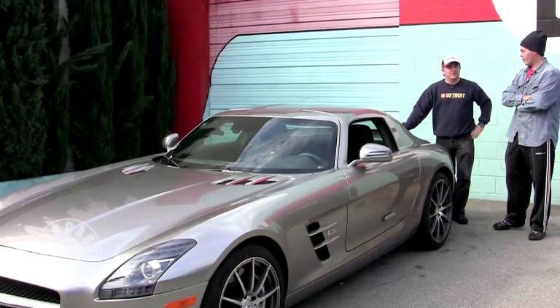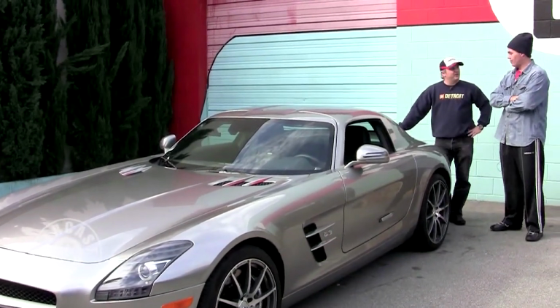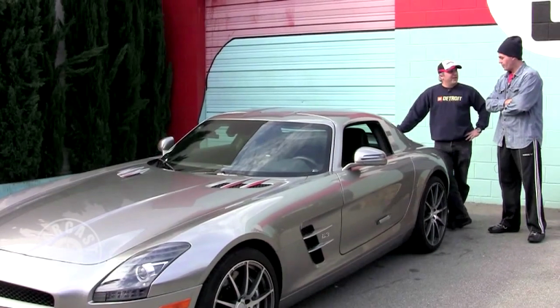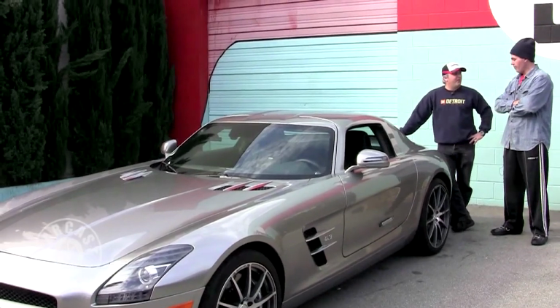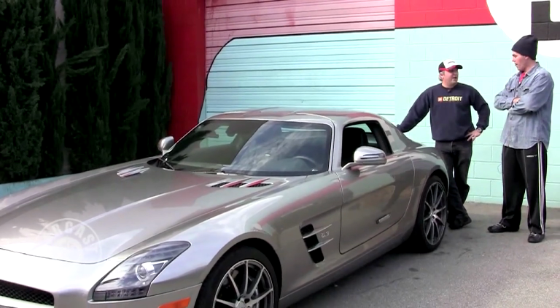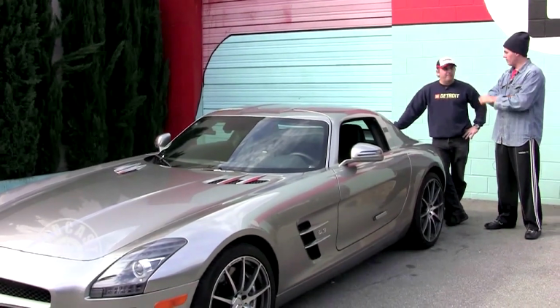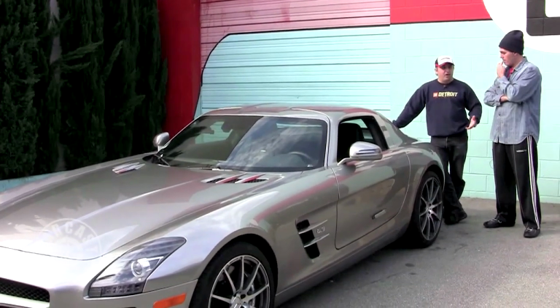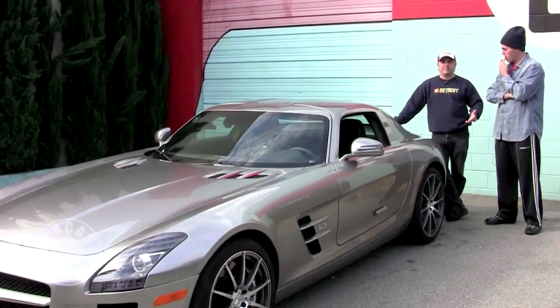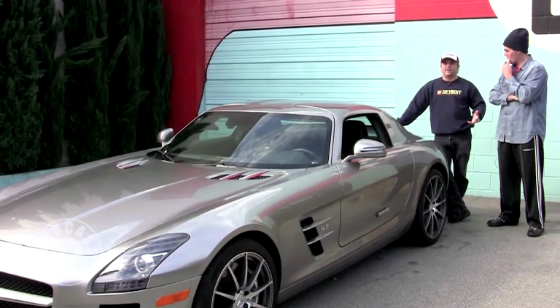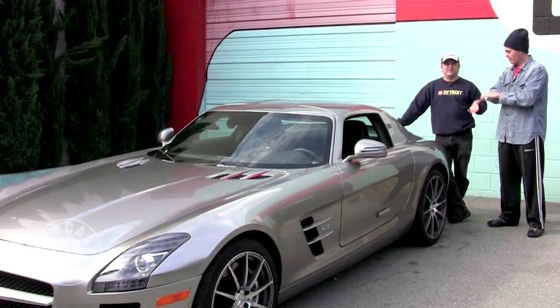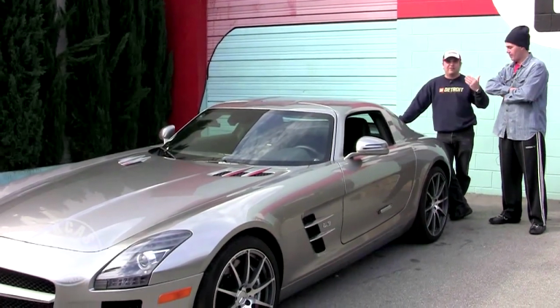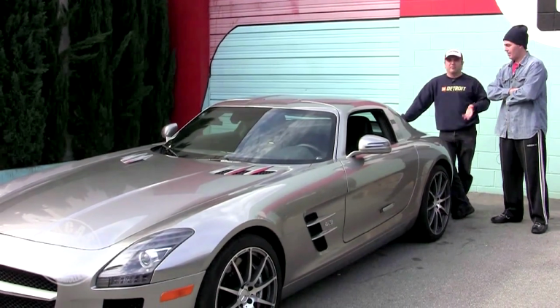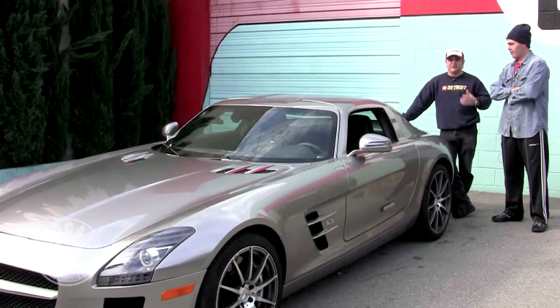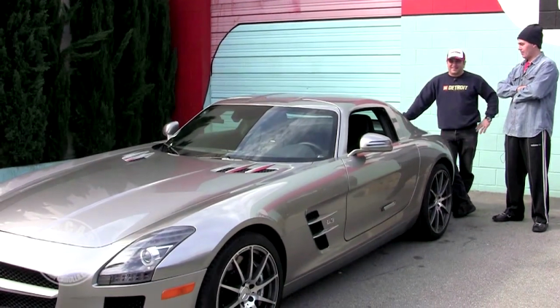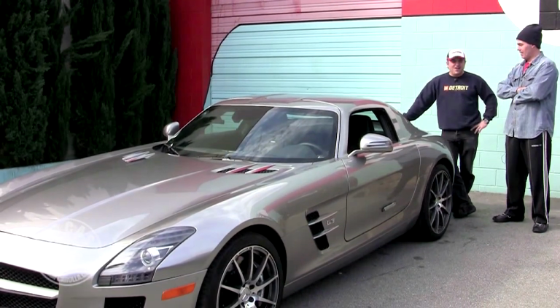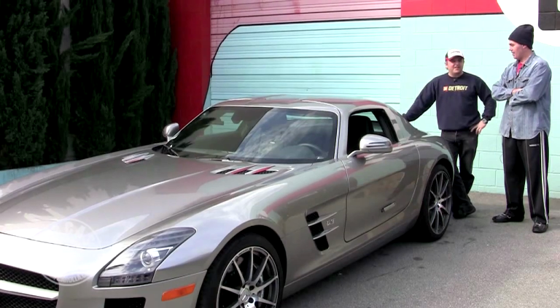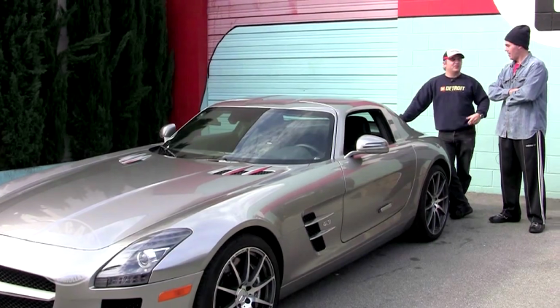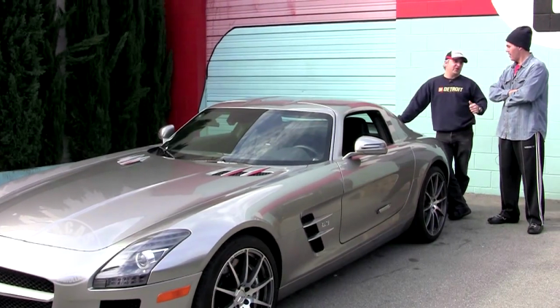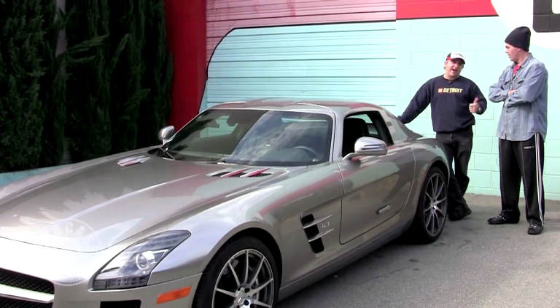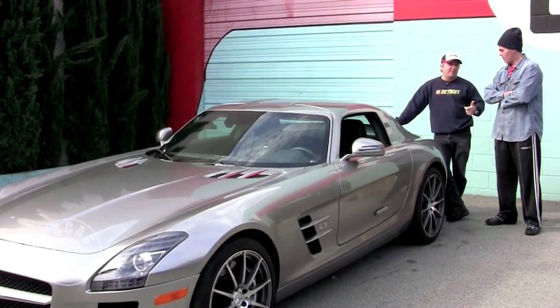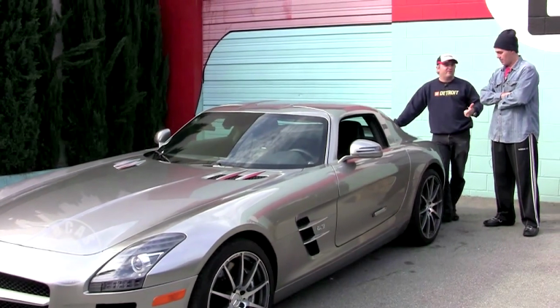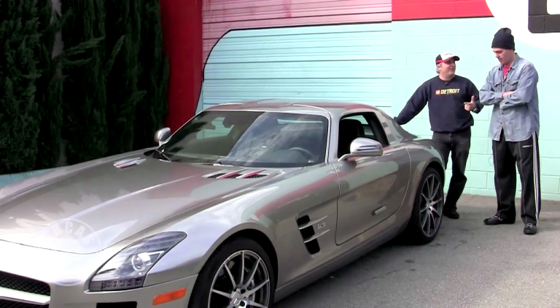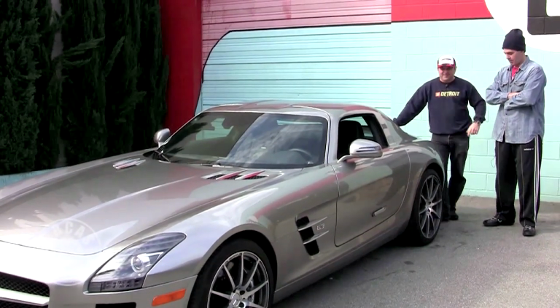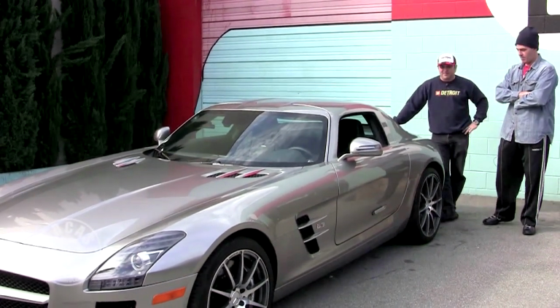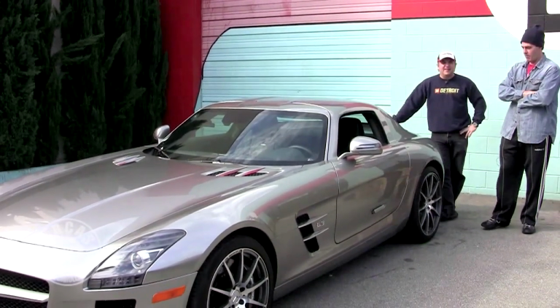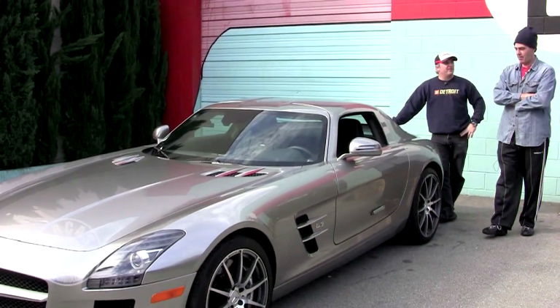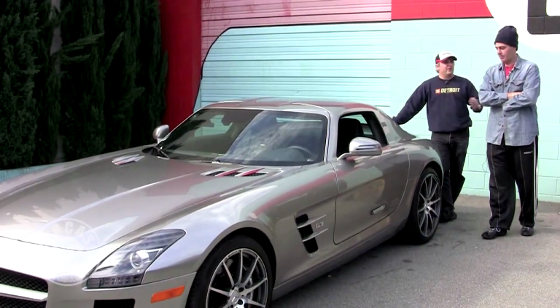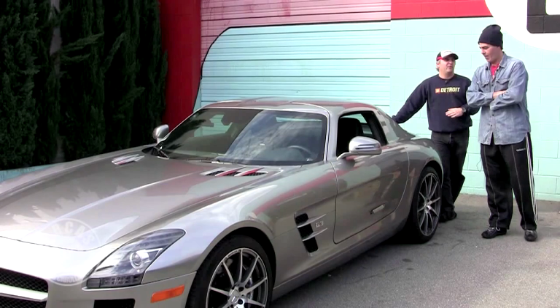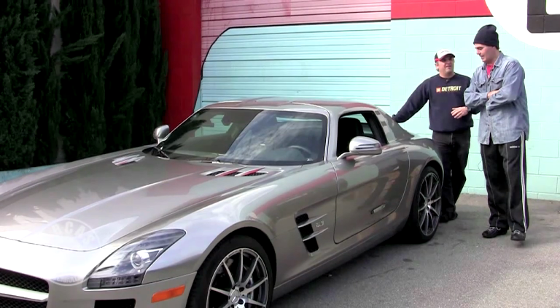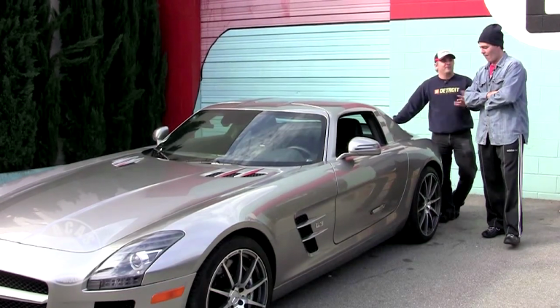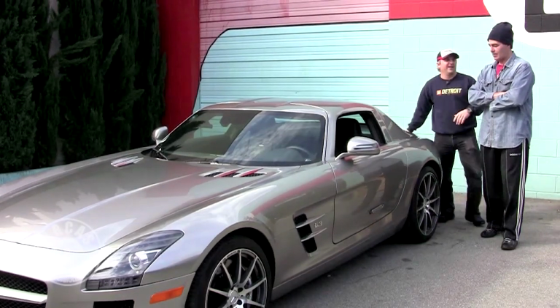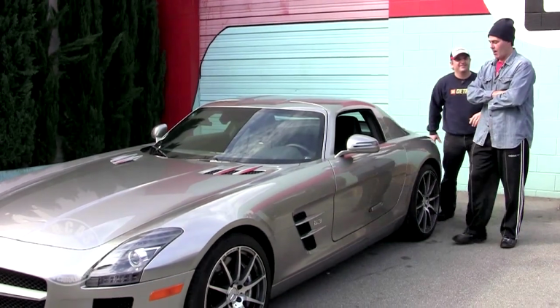They had that problem with the Boxsters when they came out — they all popped at 65 or above or something like that. I think they made a switch so you could either have them up or down. But let's say if you can afford this car, you can afford the ticket.